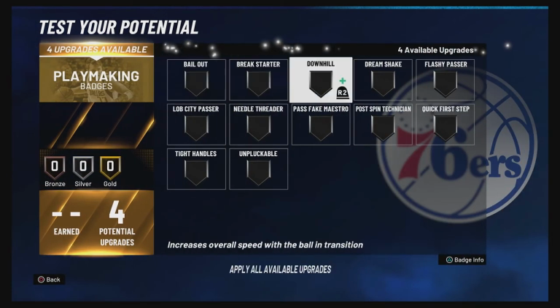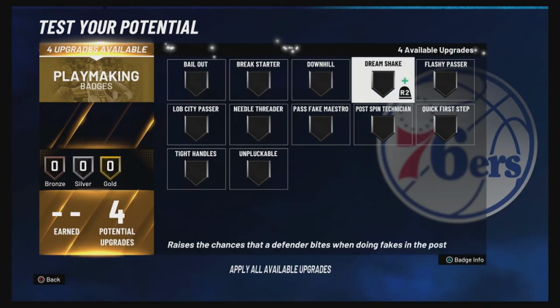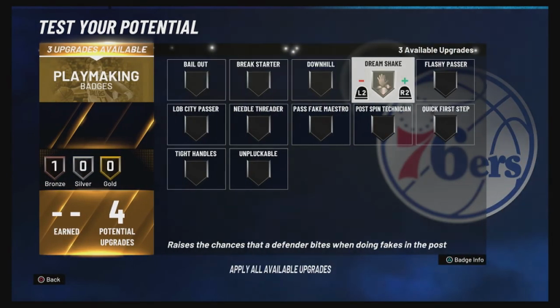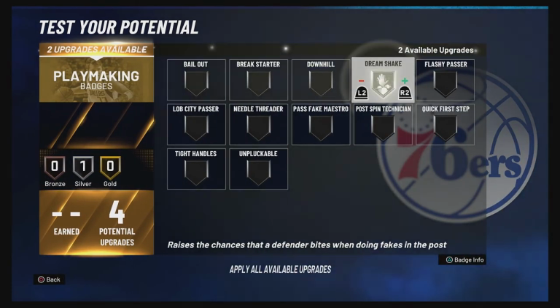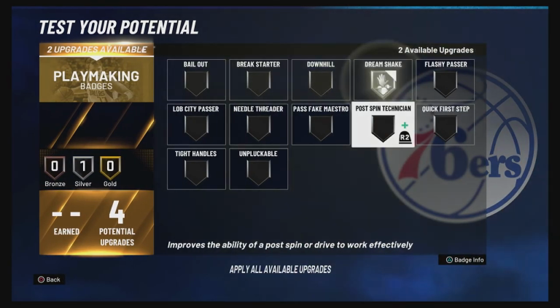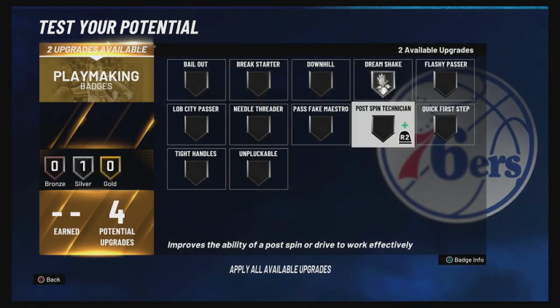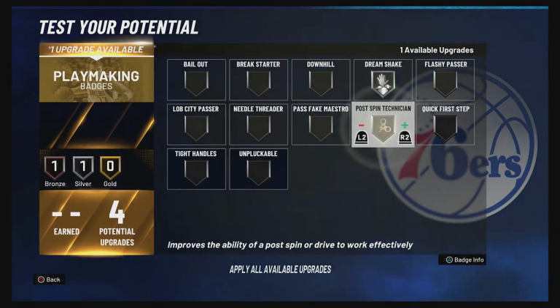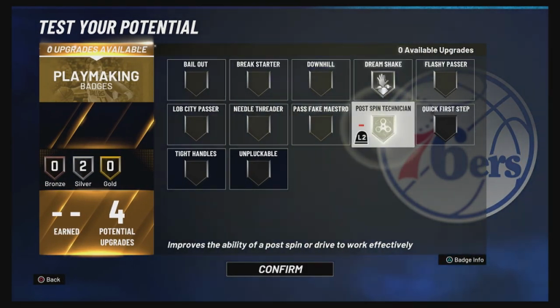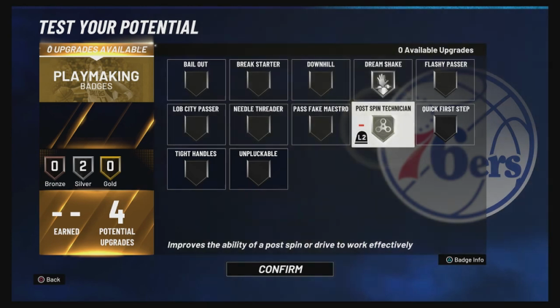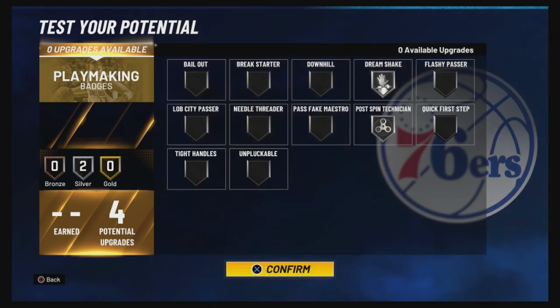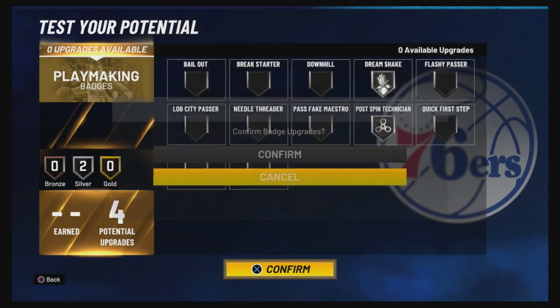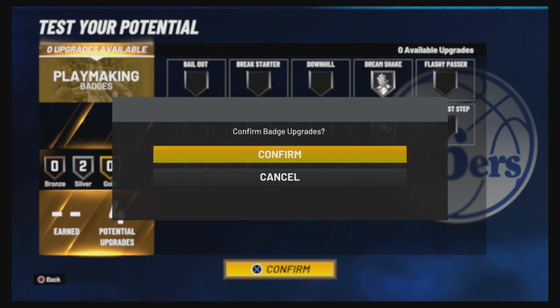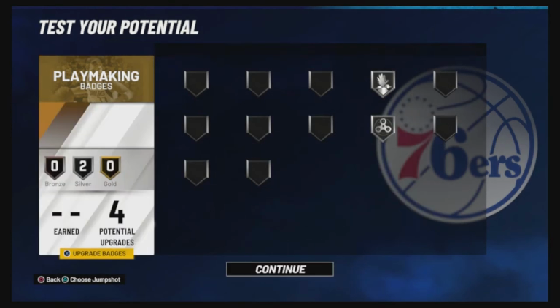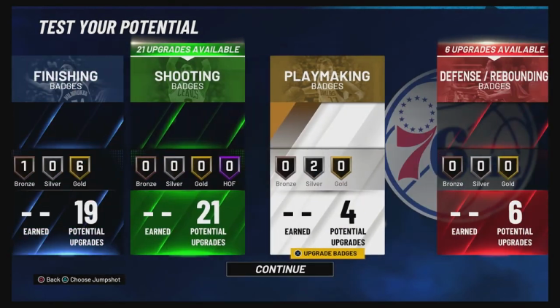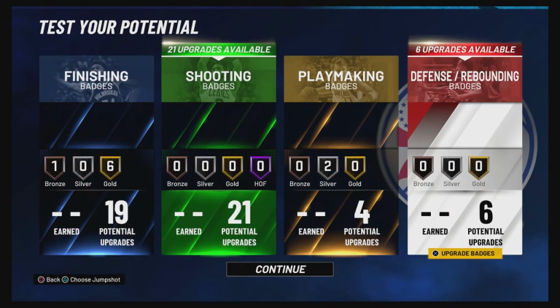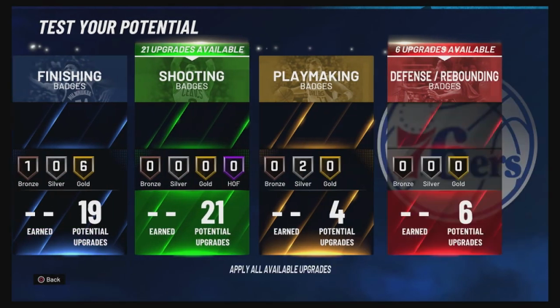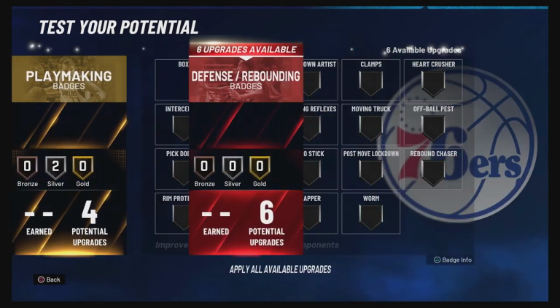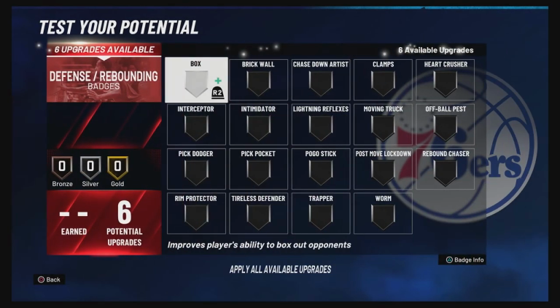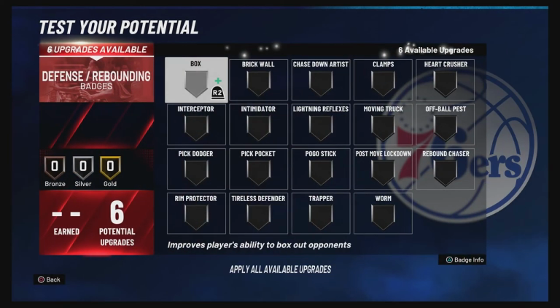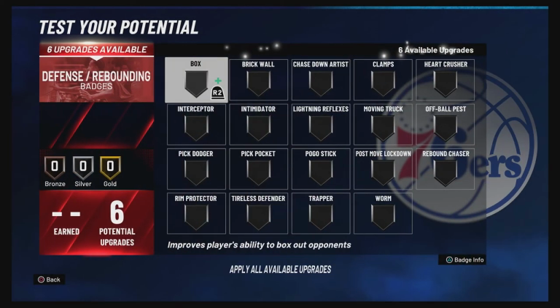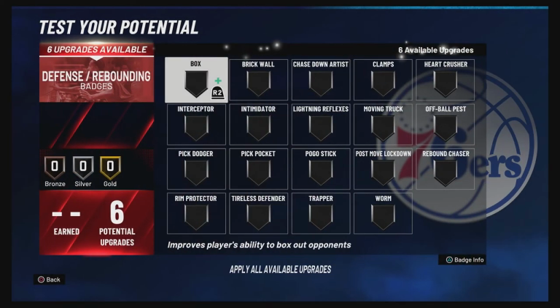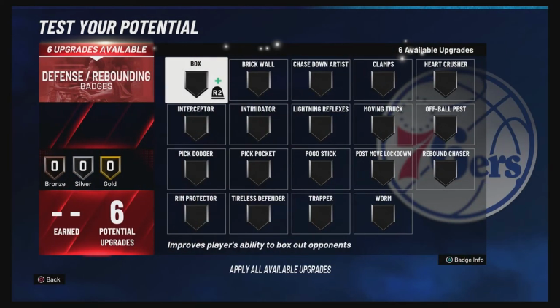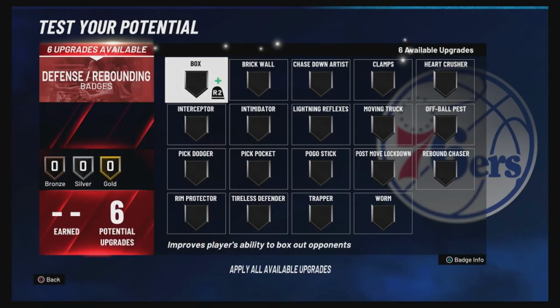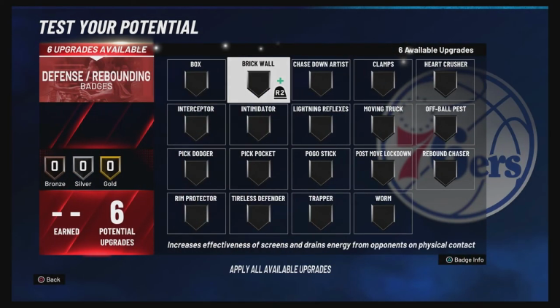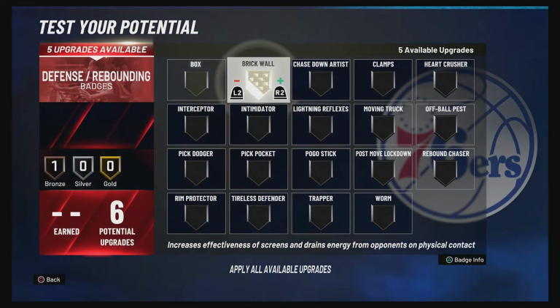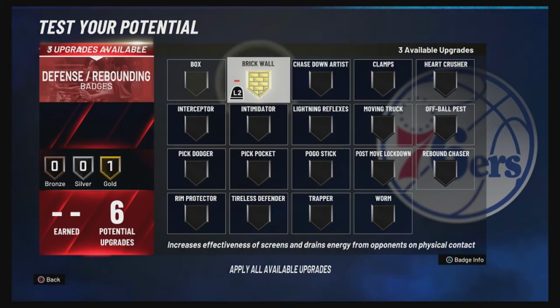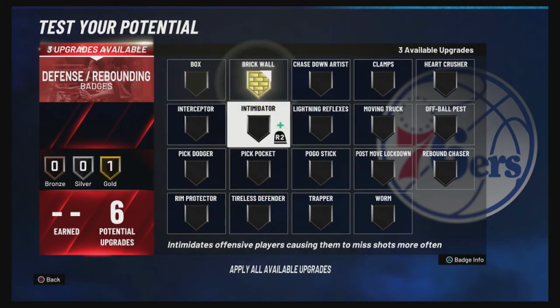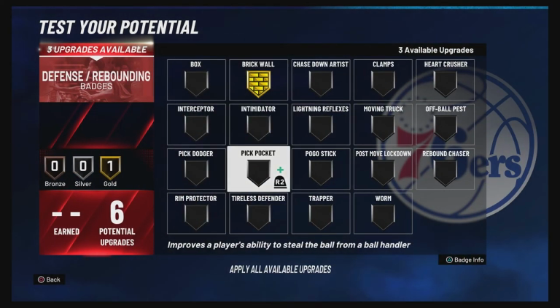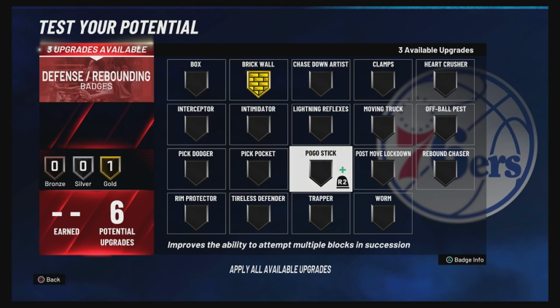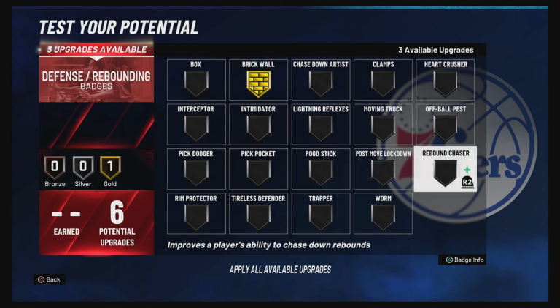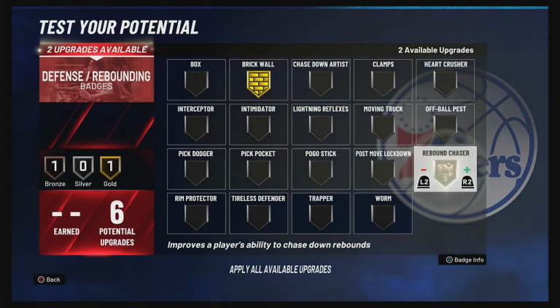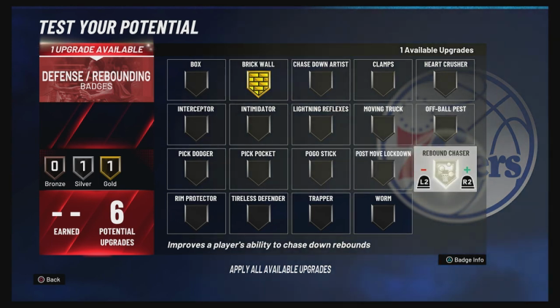For your playmaking badge, you're going to put Dream Shake on Silver and Post Playmaker on Silver. For your defense and rebounding badges, you're going to put Brick Wall on Gold and Rebound Chaser on Gold.